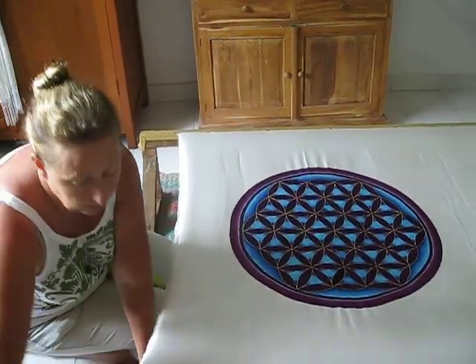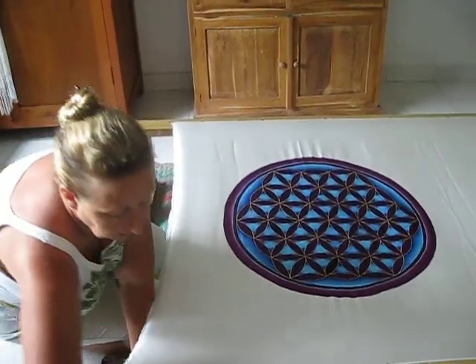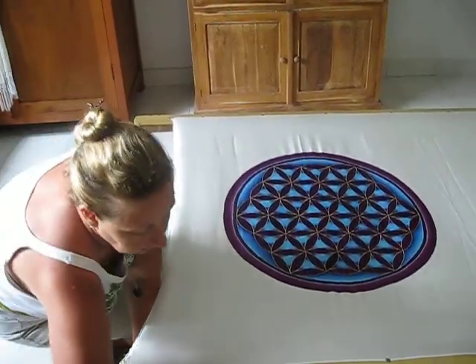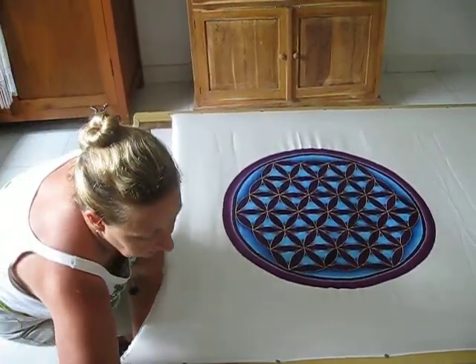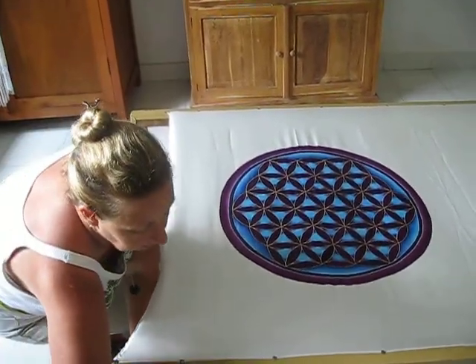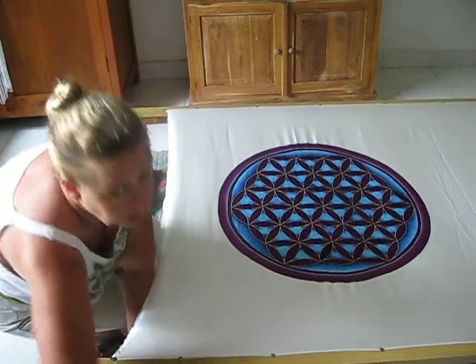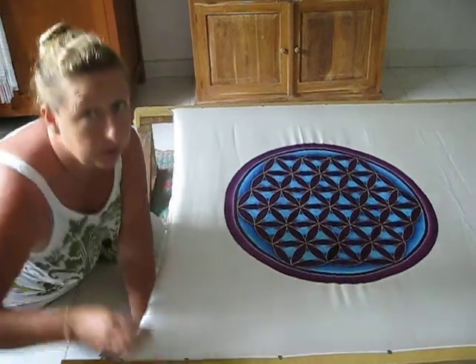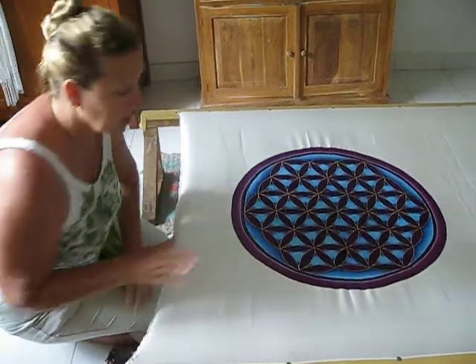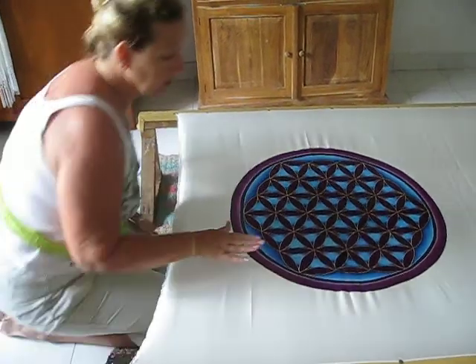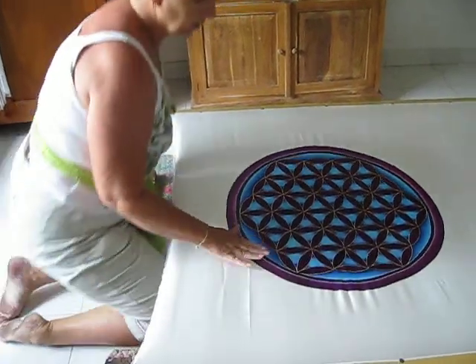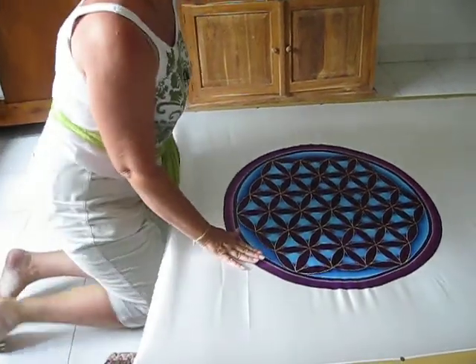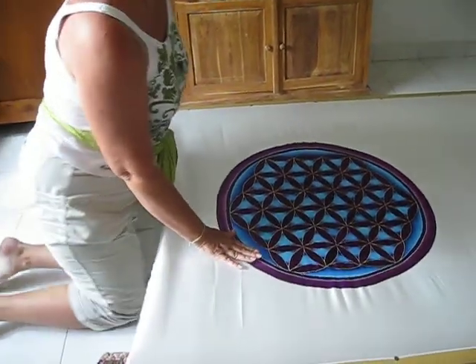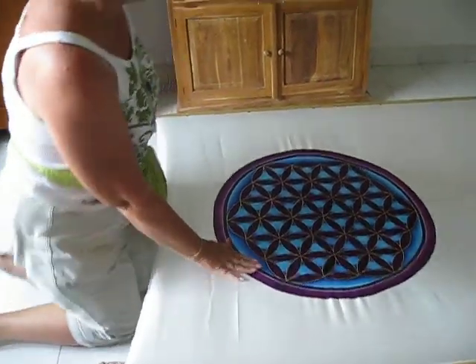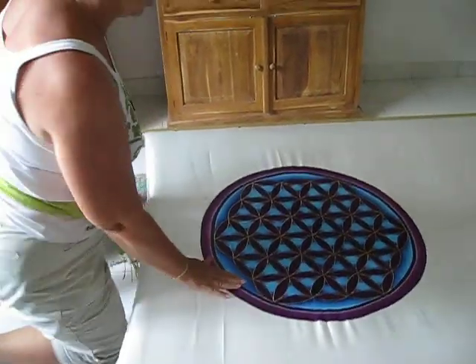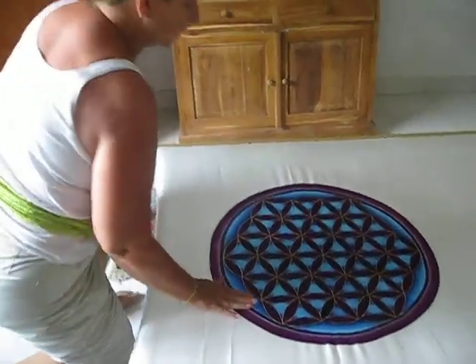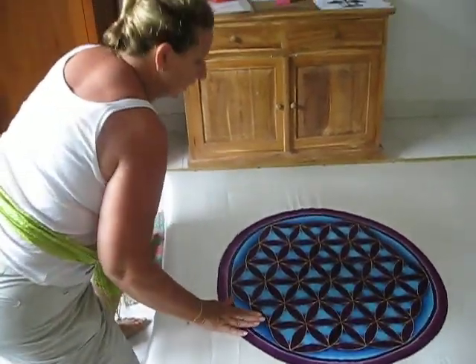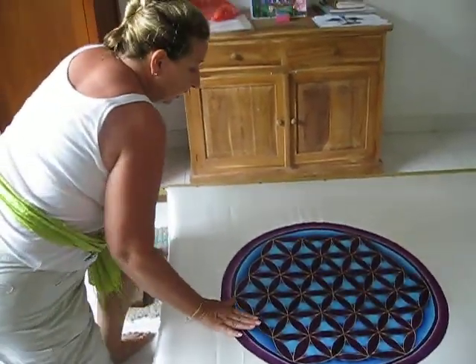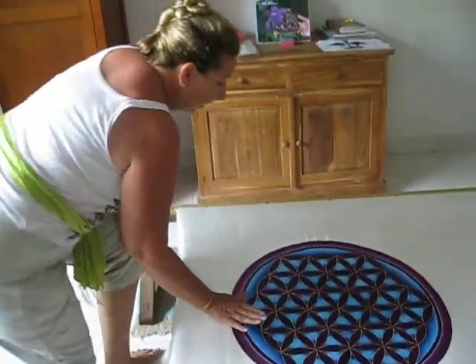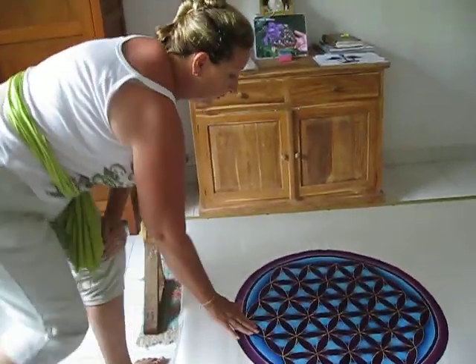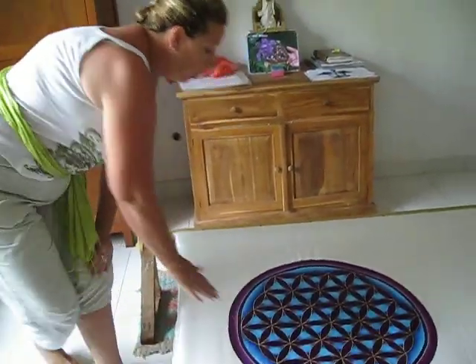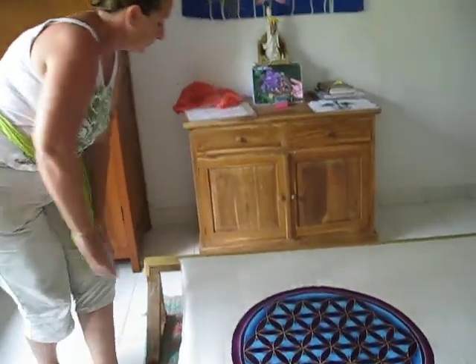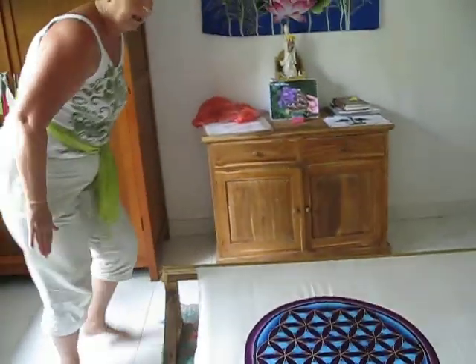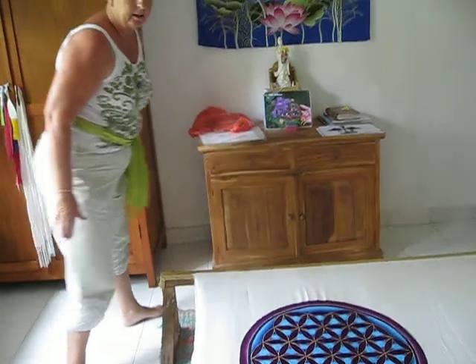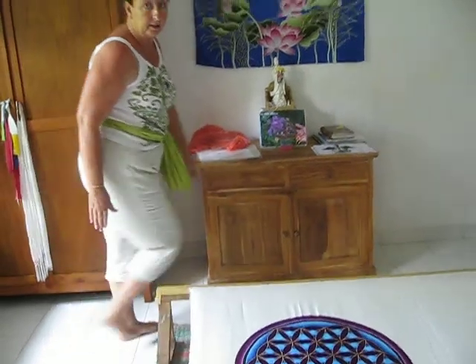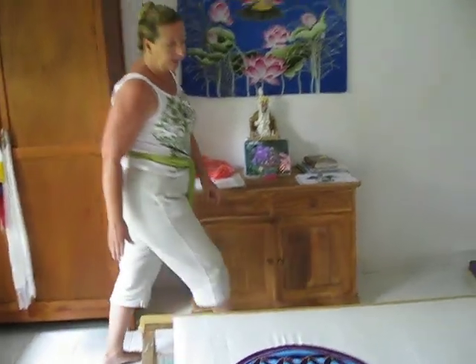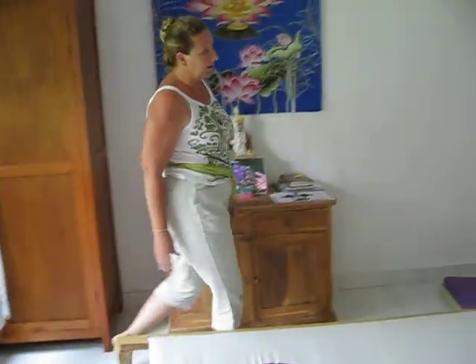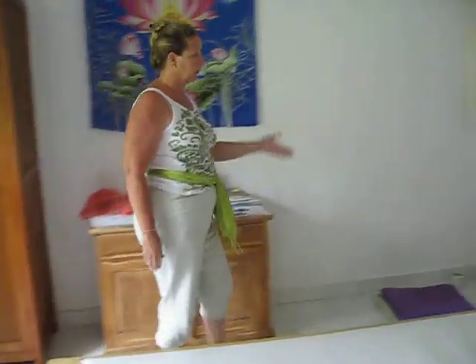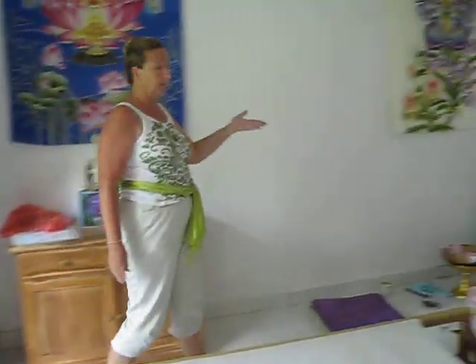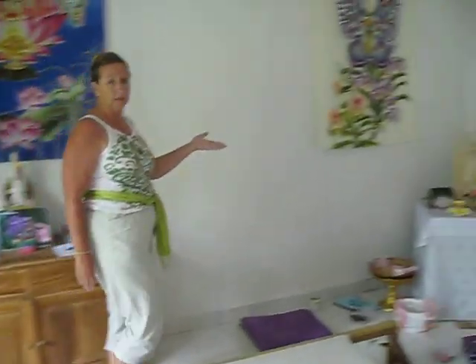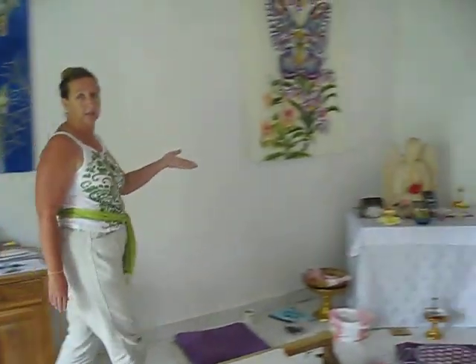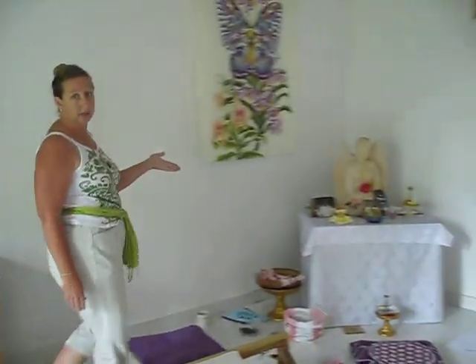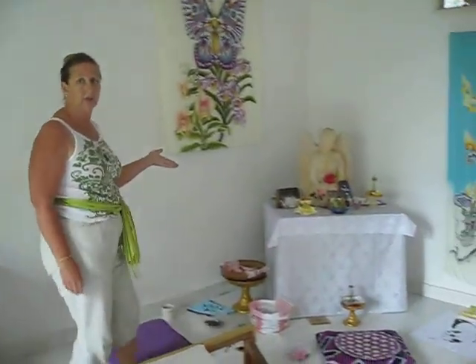We love to use sacred geometry — this is just one example of sacred geometry. And we always paint in sacred space. And here's the altar.